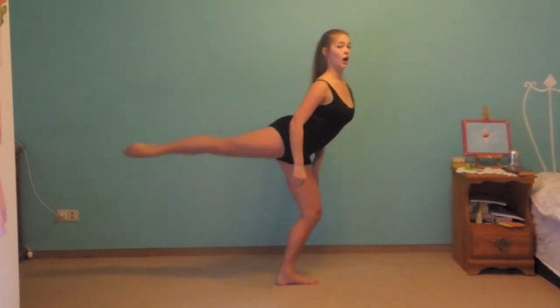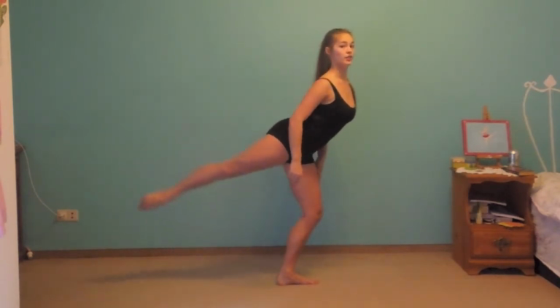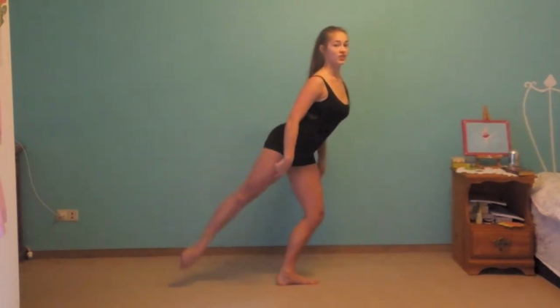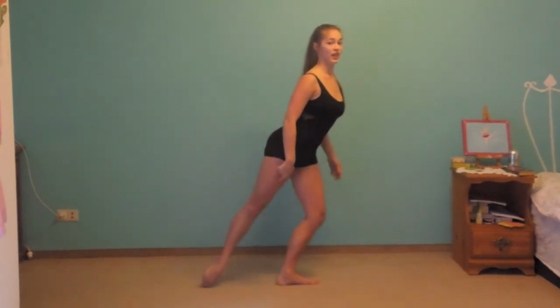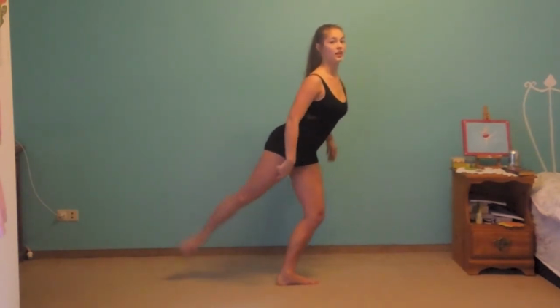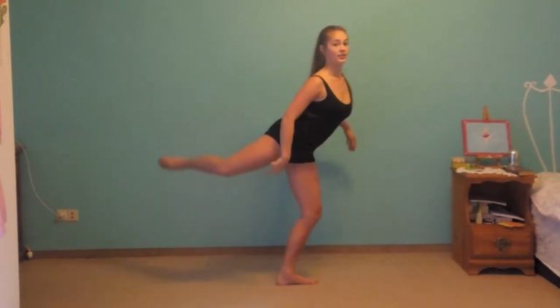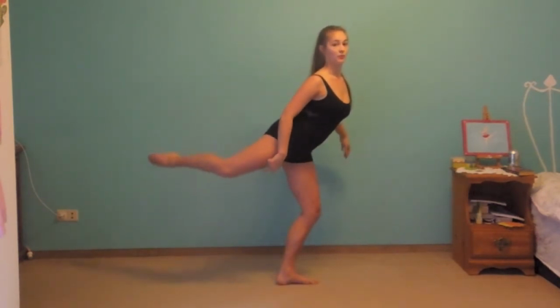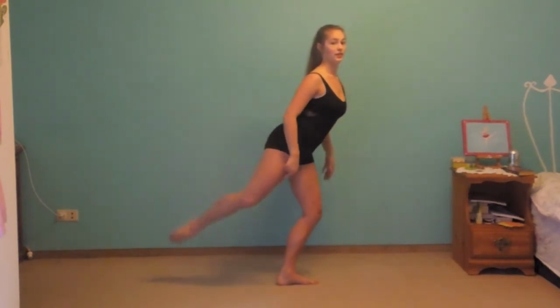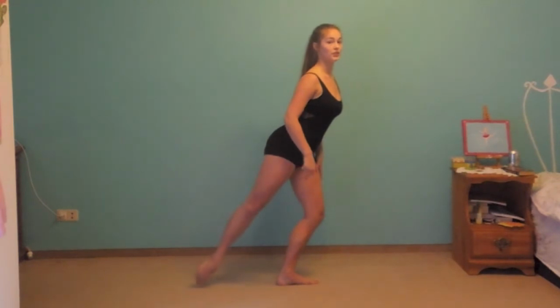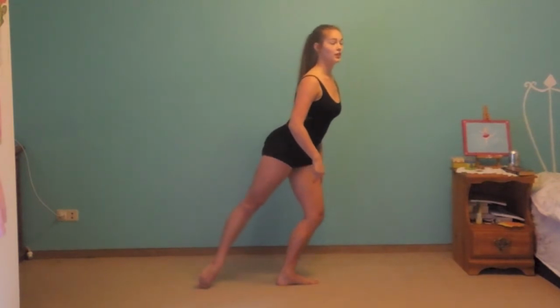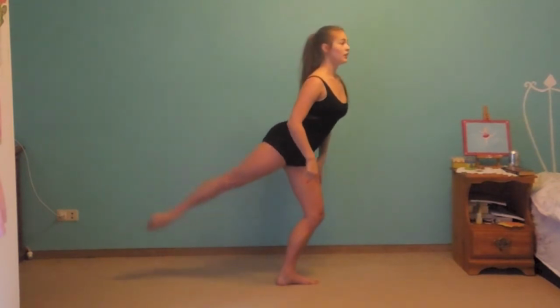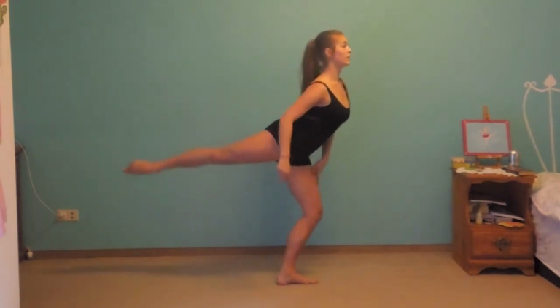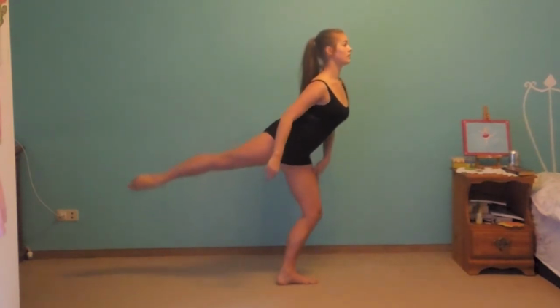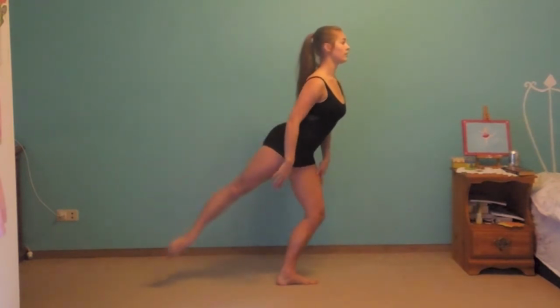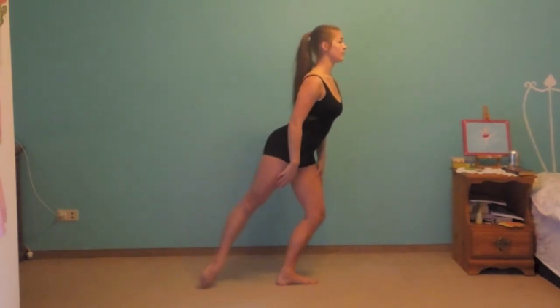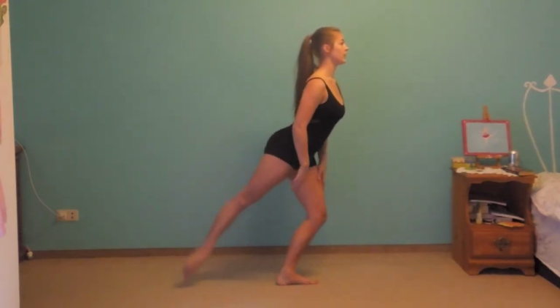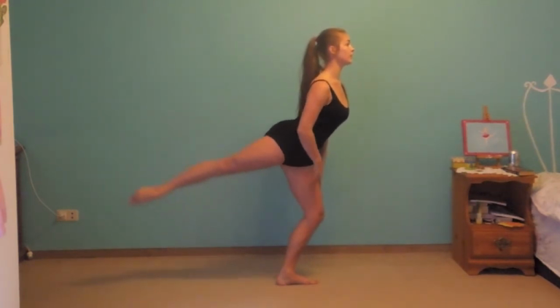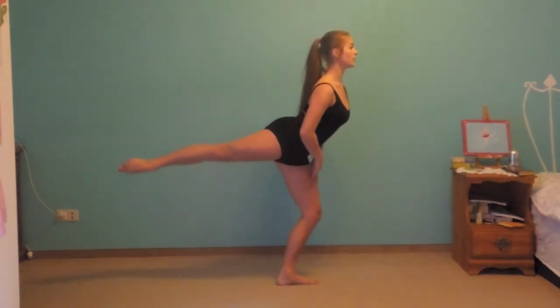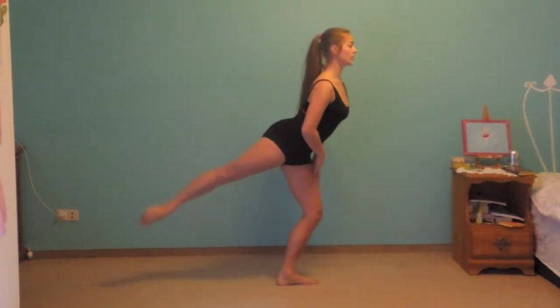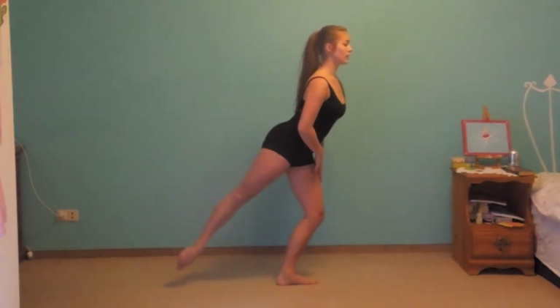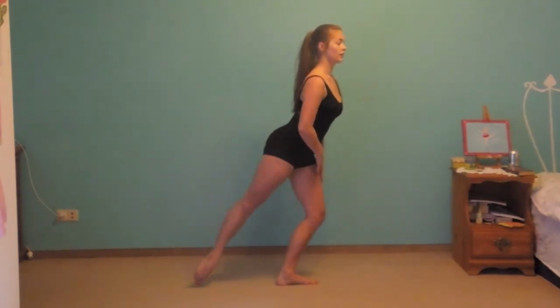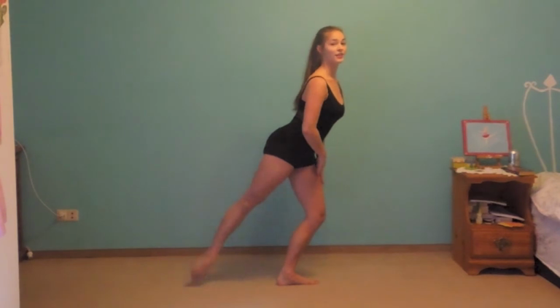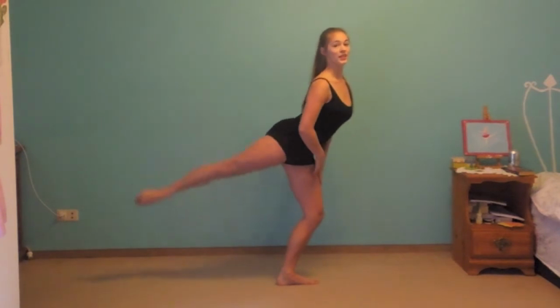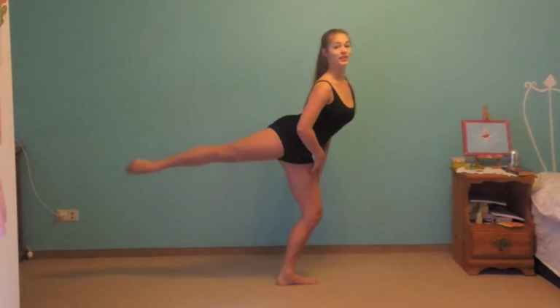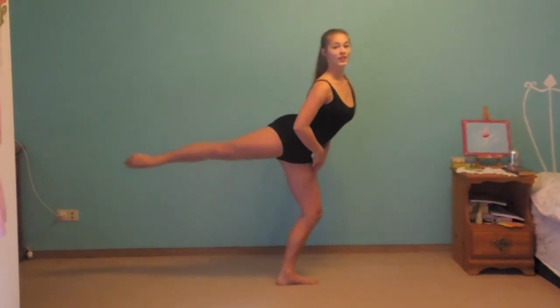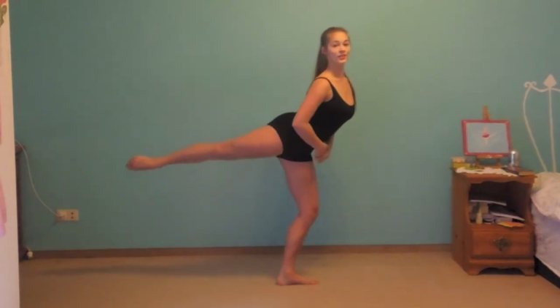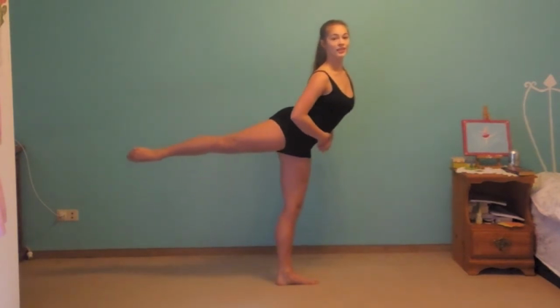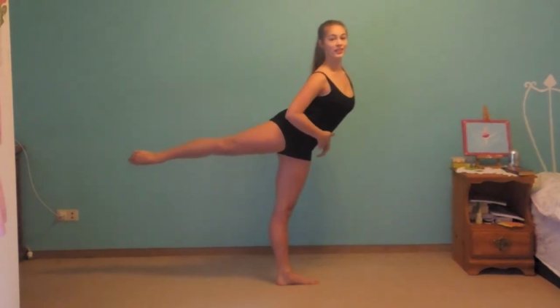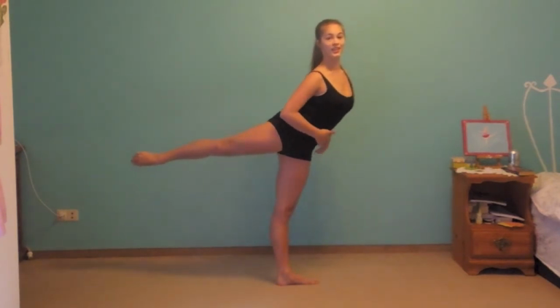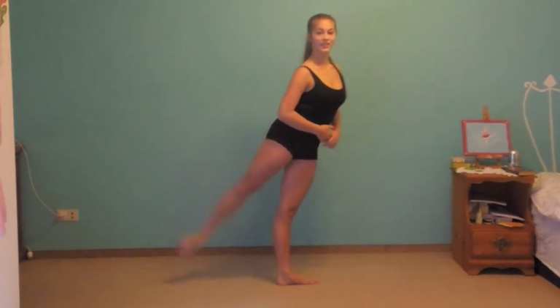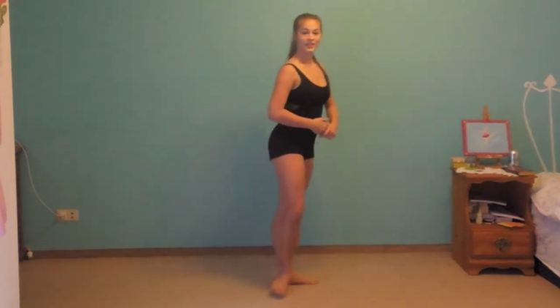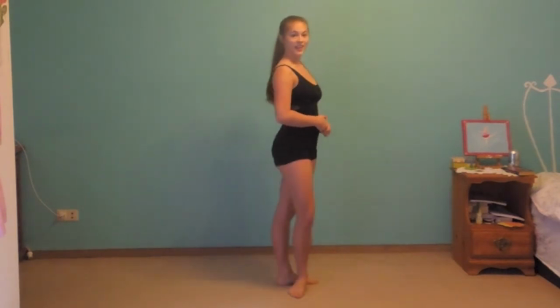Always stretch your leg and don't bend it. Last one, hold it, stretch. Yay!